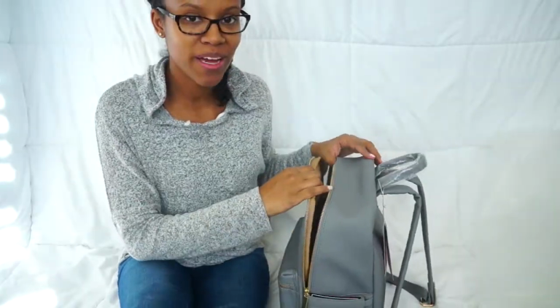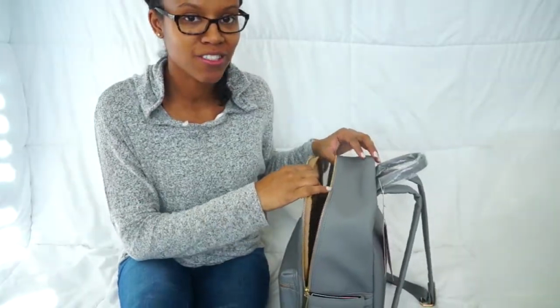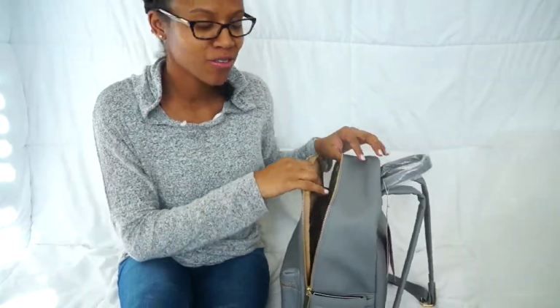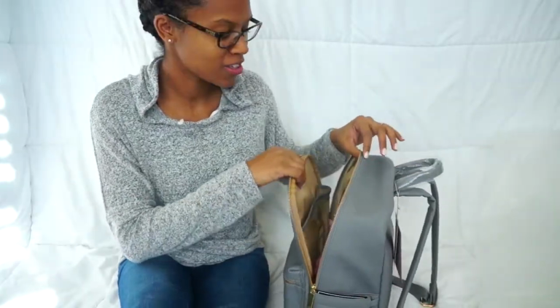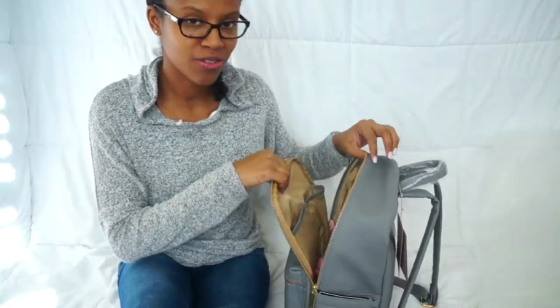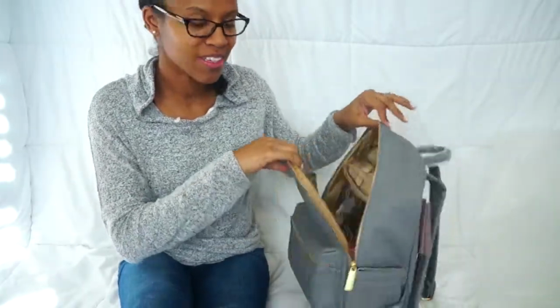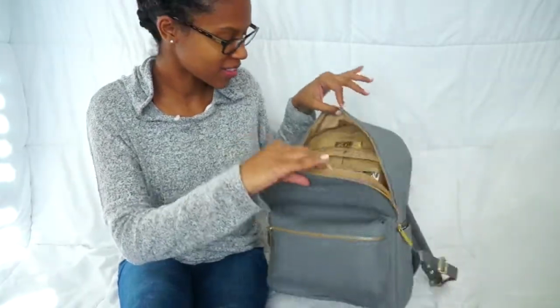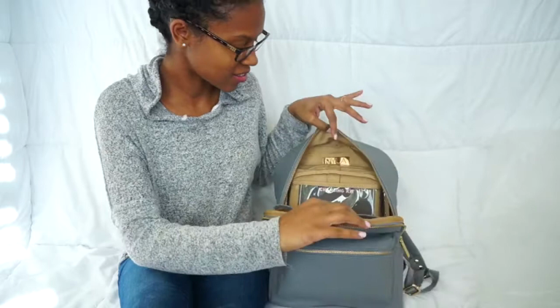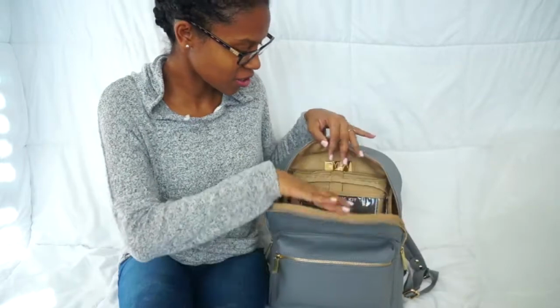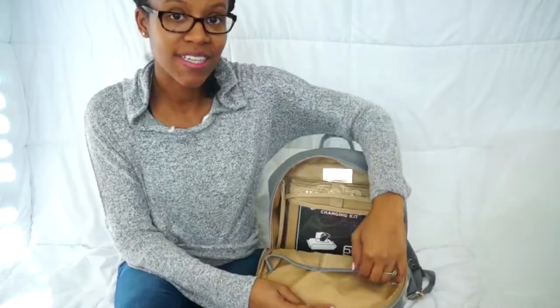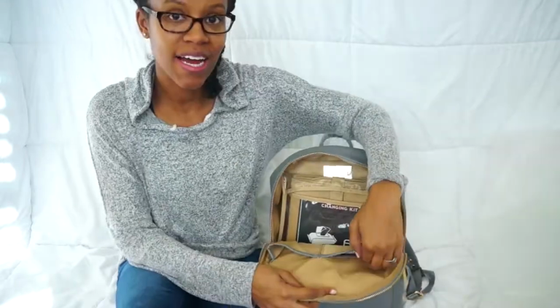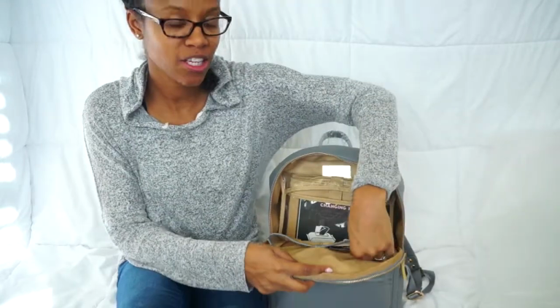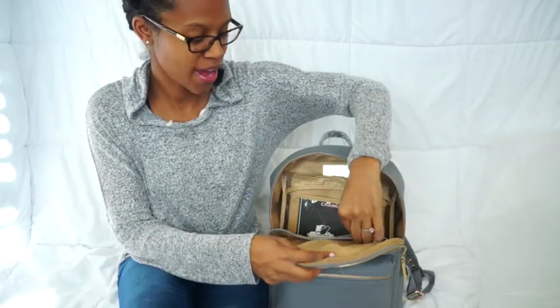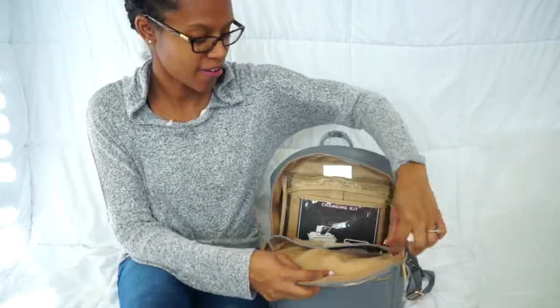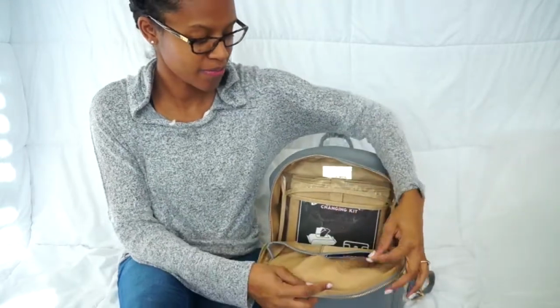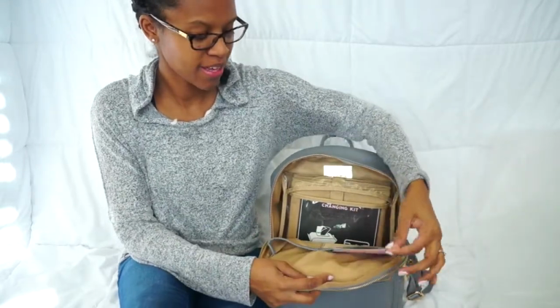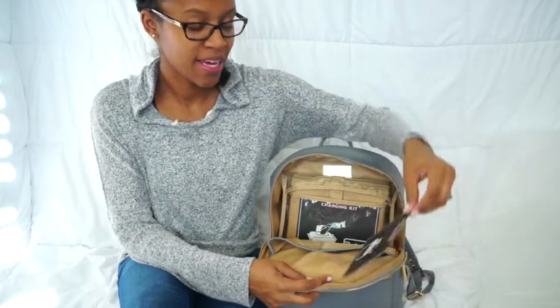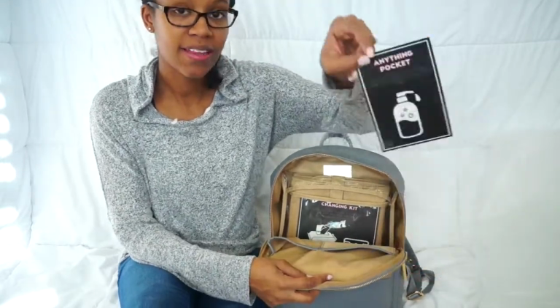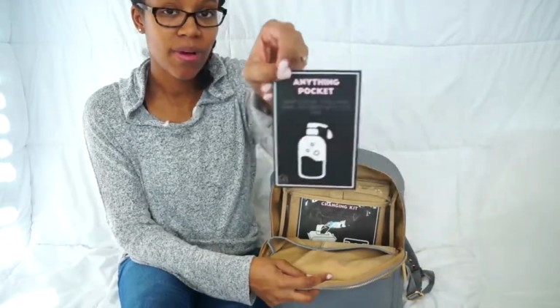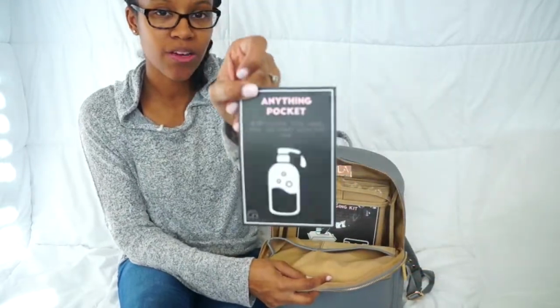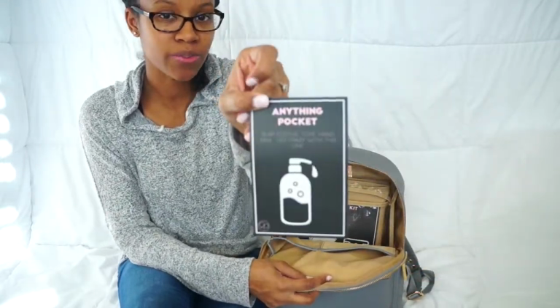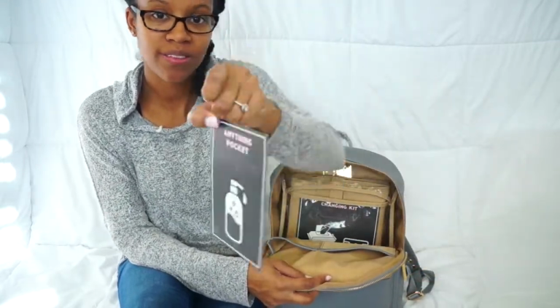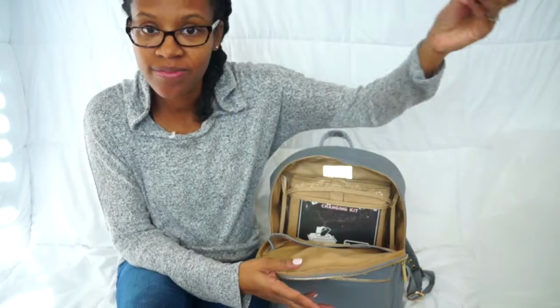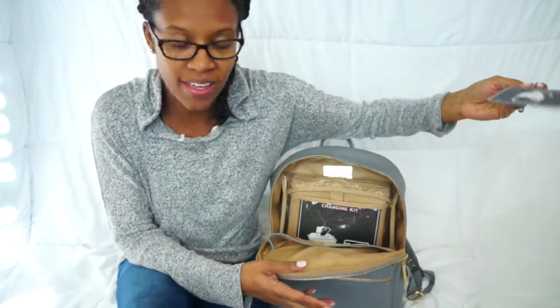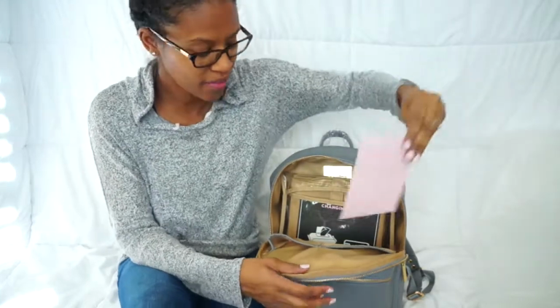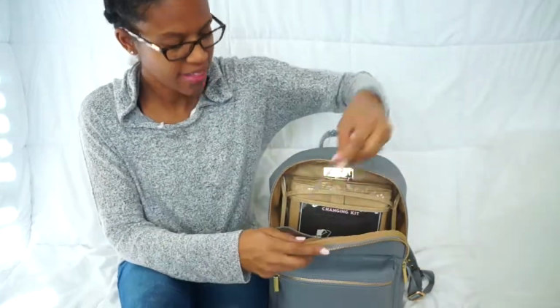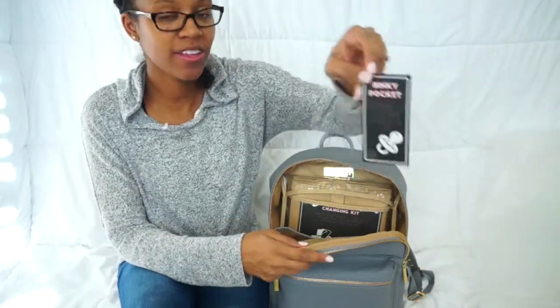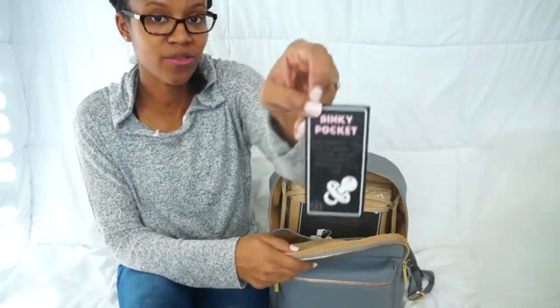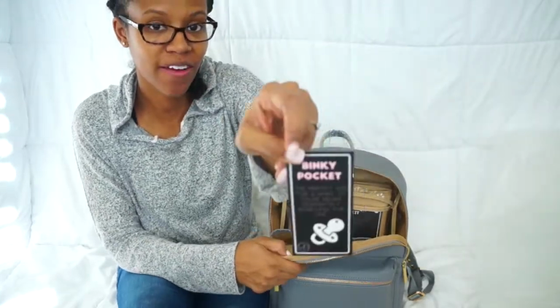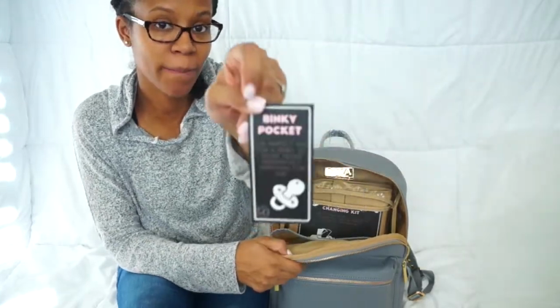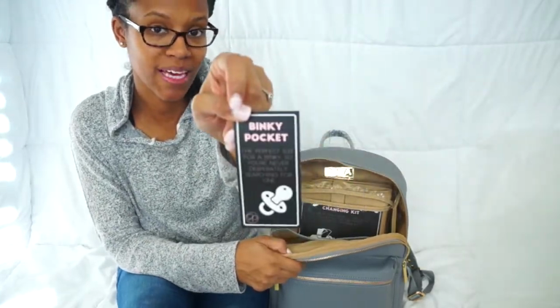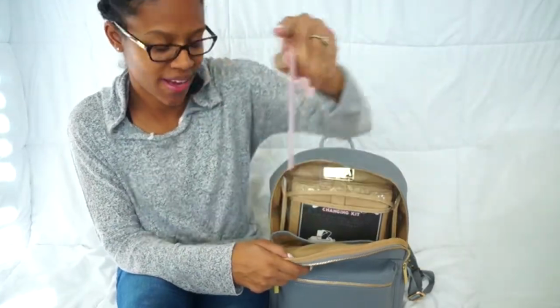Can you tell that I'm so excited about this? This diaper bag is so cute. Inside you have the anything pocket where you put anything, and then on the other side you have the binky pocket.